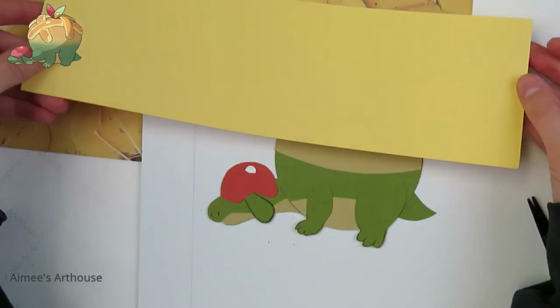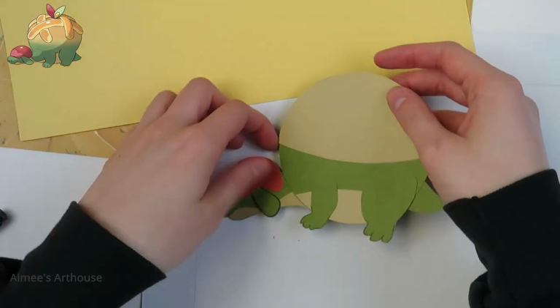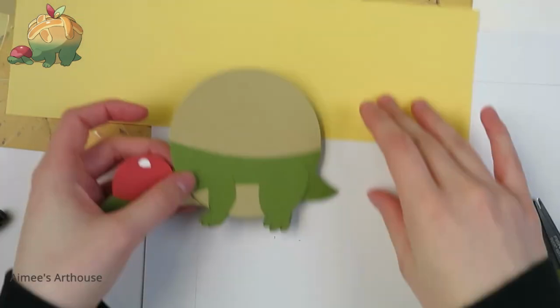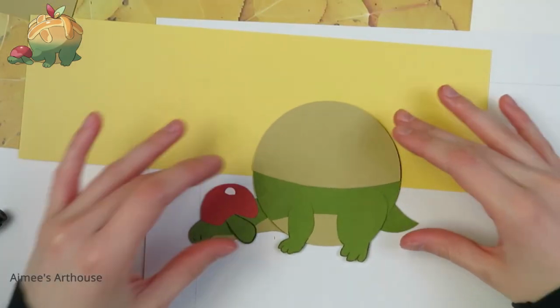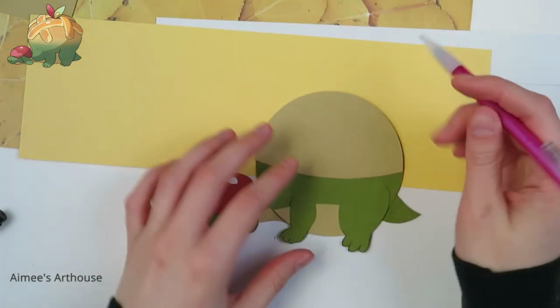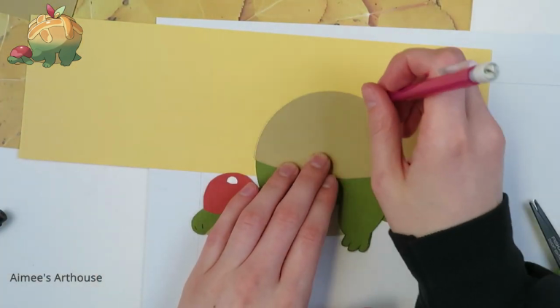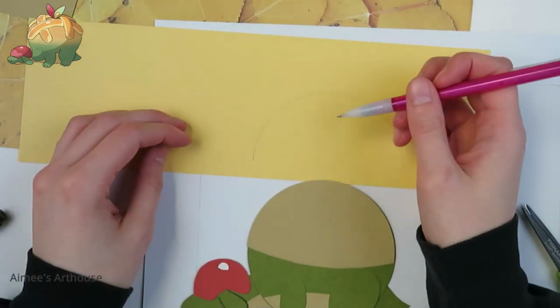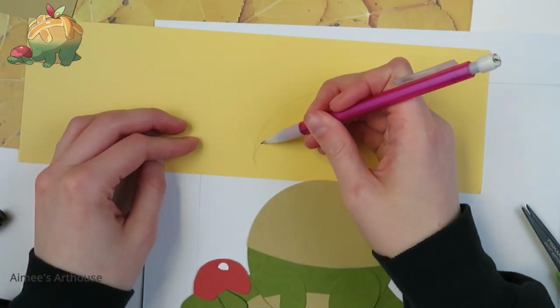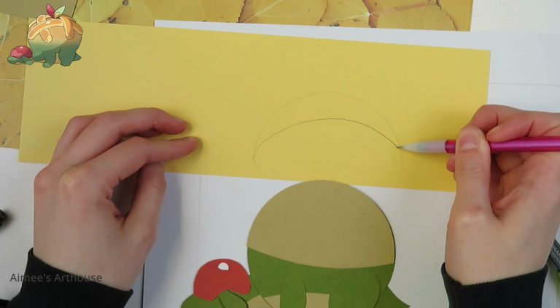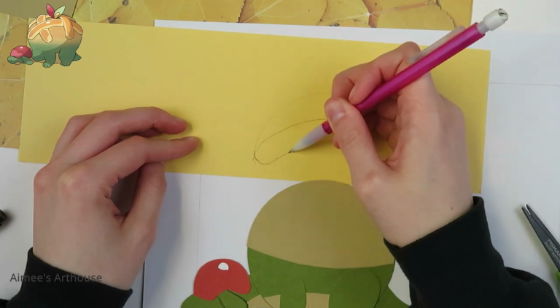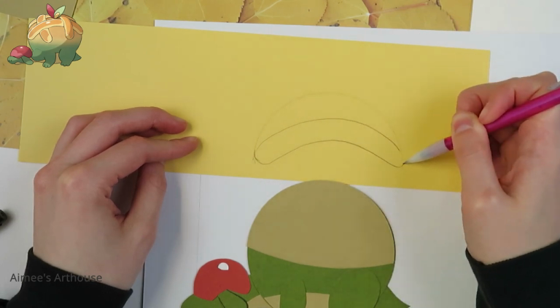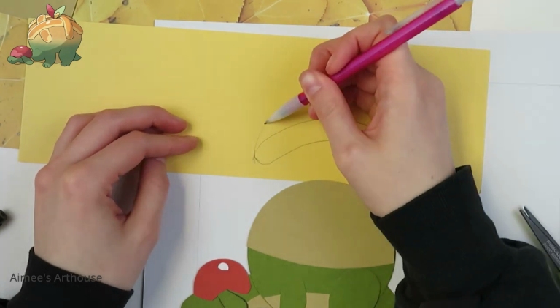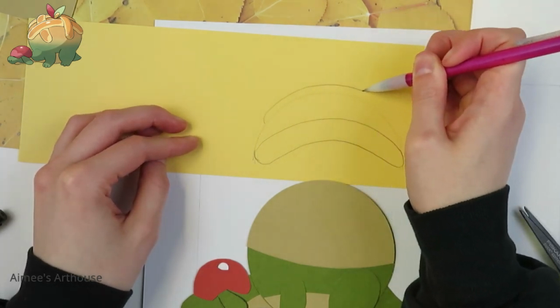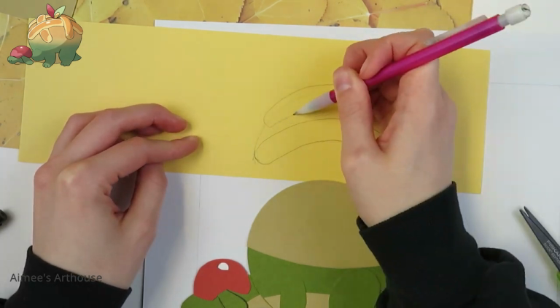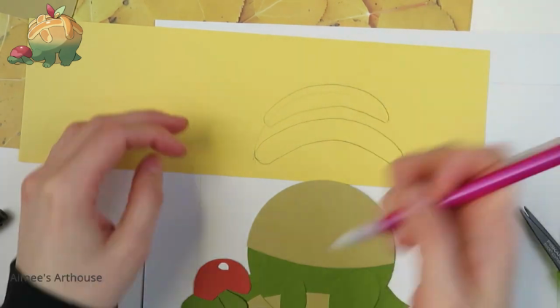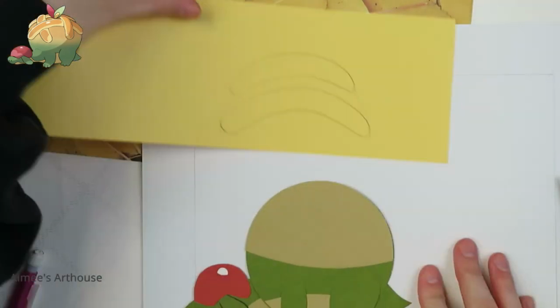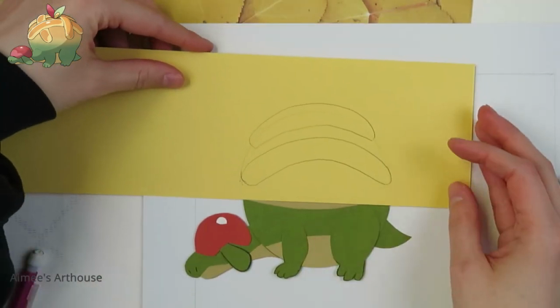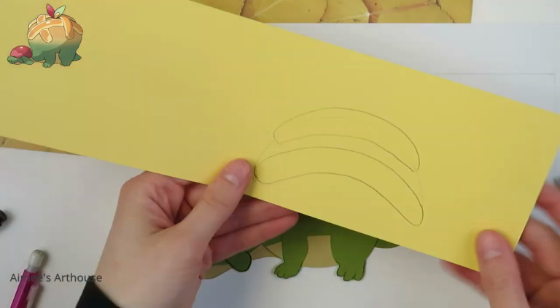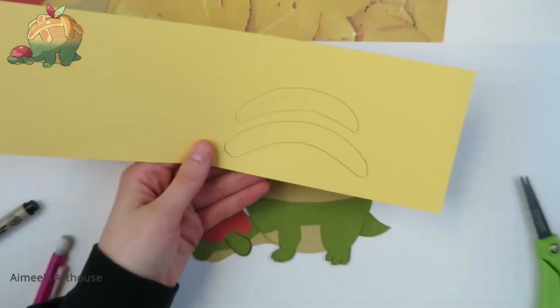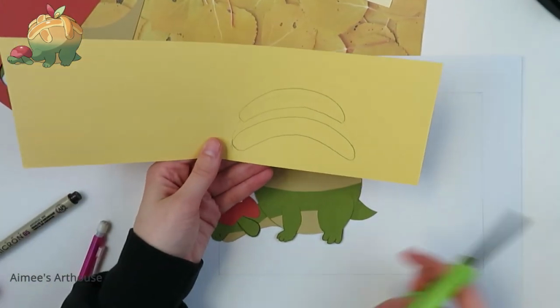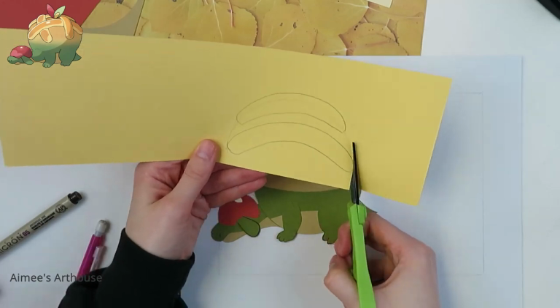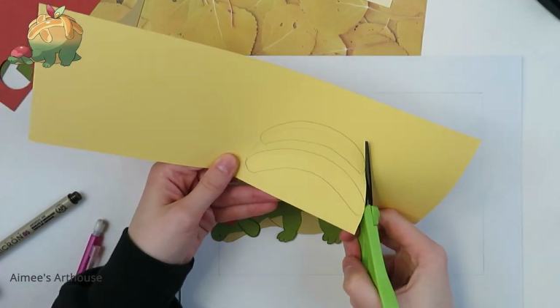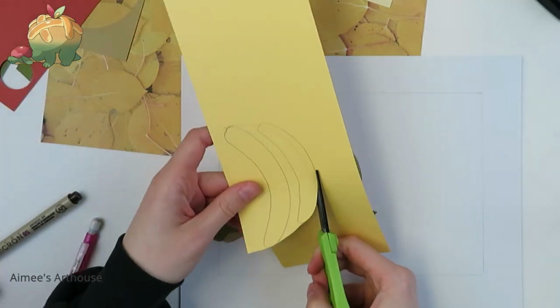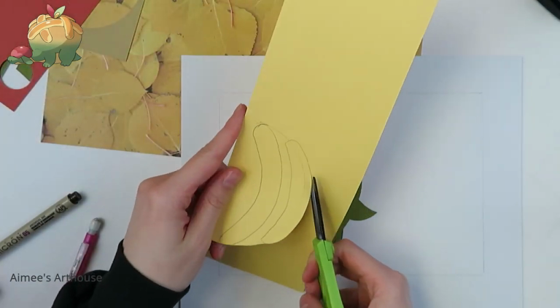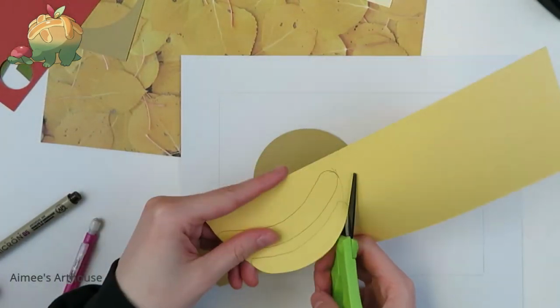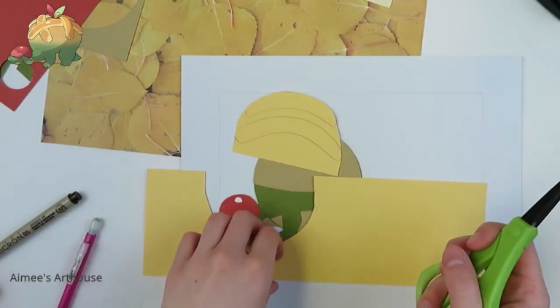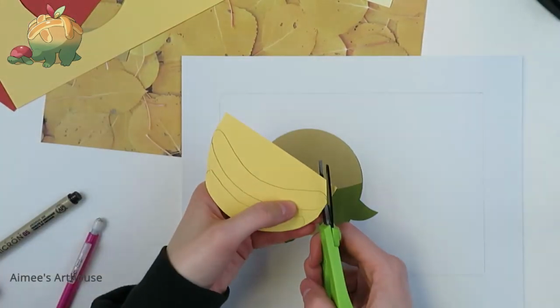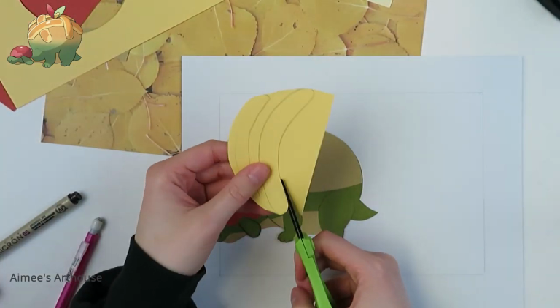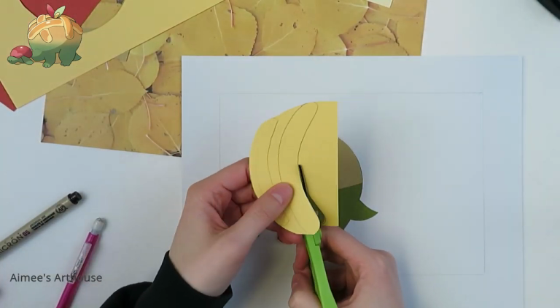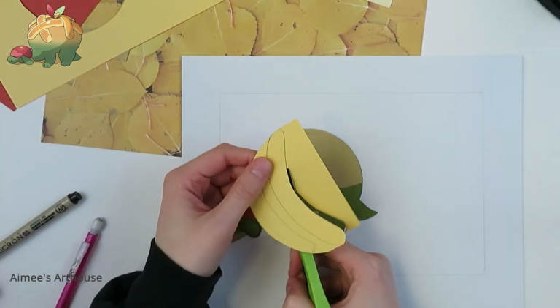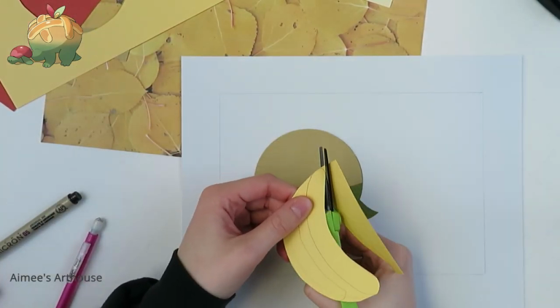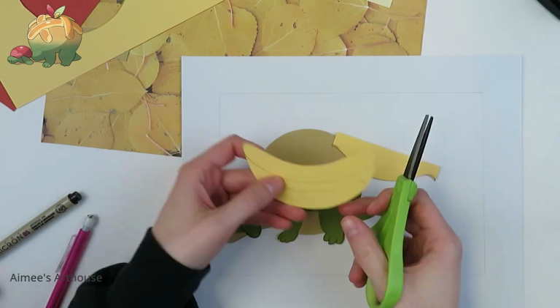Next, I am doing a little lattice work on his pie body. I use a little bit of this bright yellow, and then some of the more neutral yellow as well, to give it that 3D look.